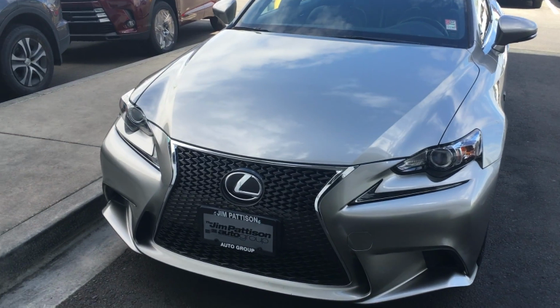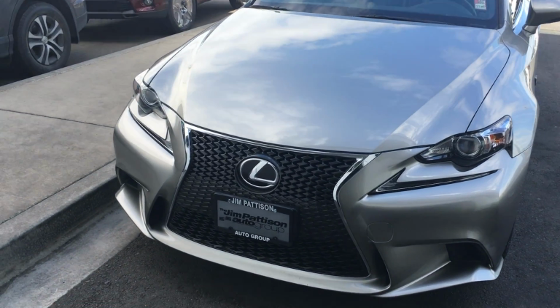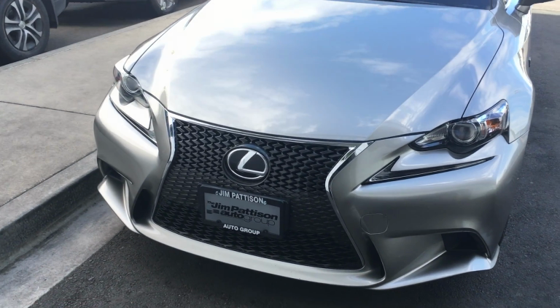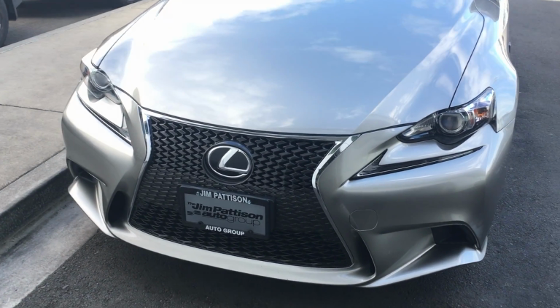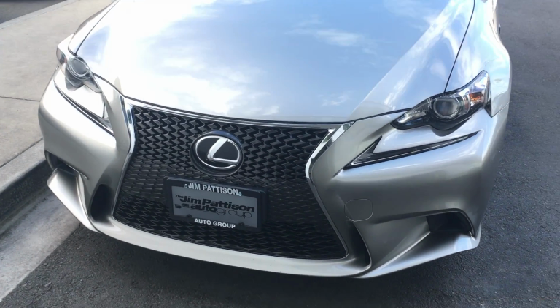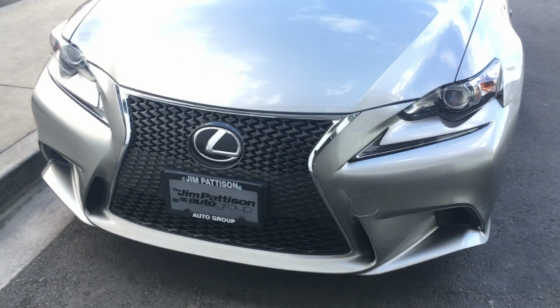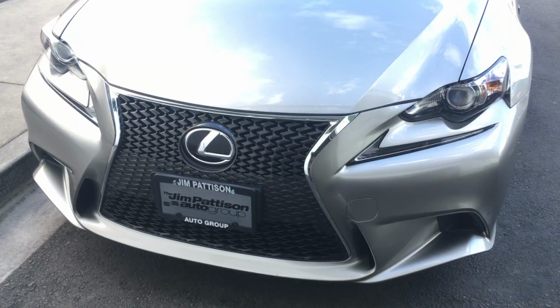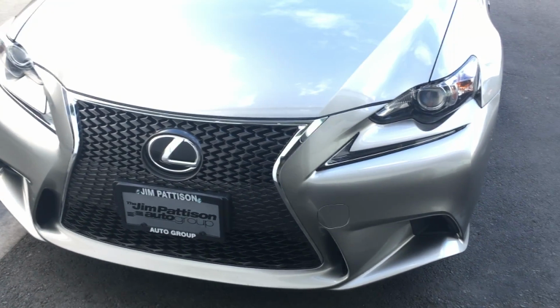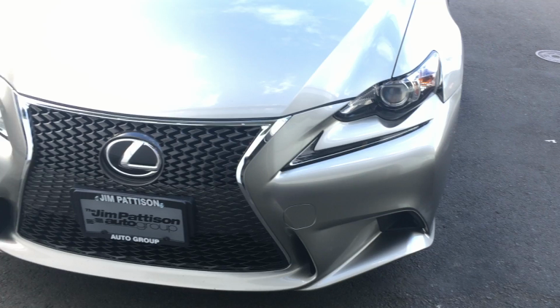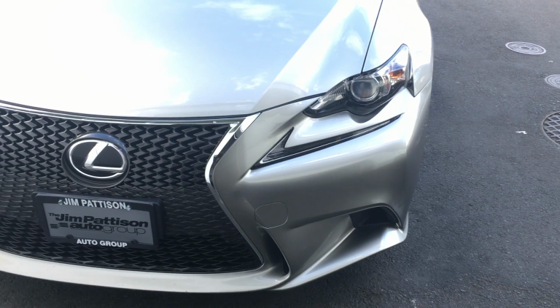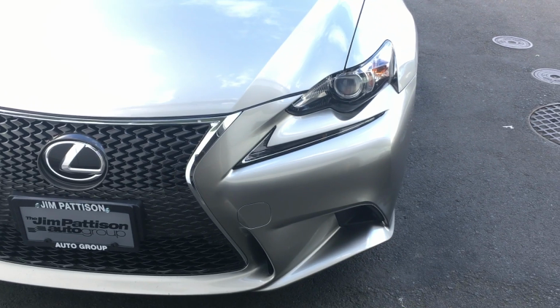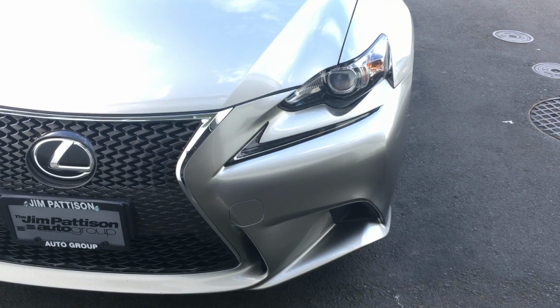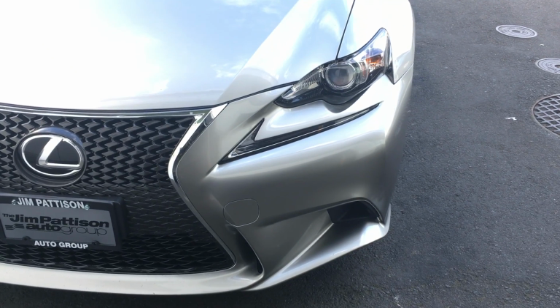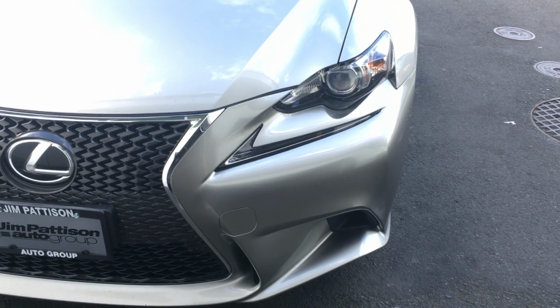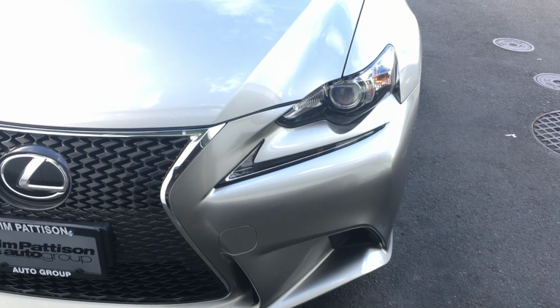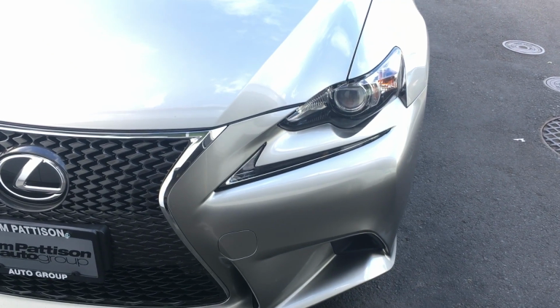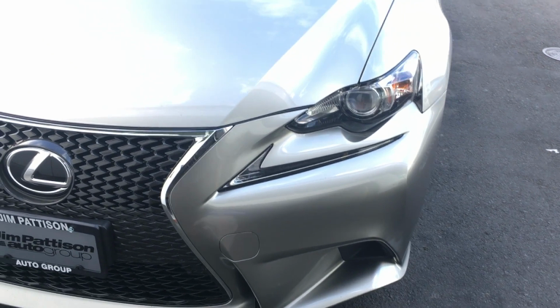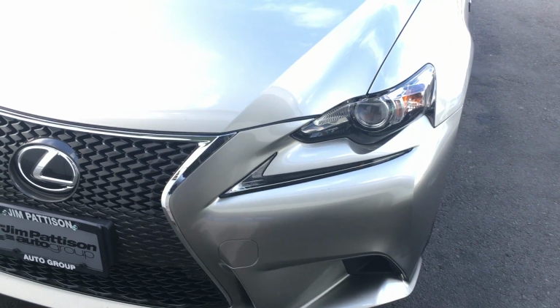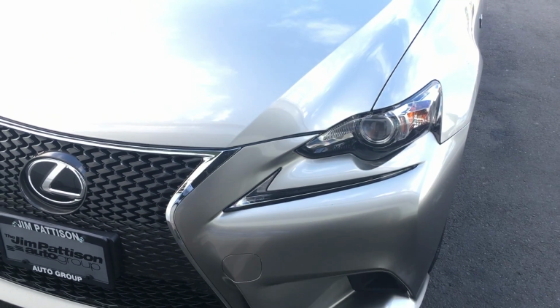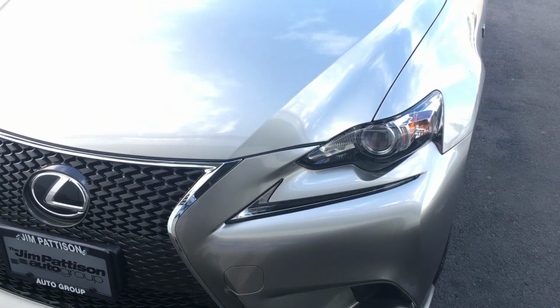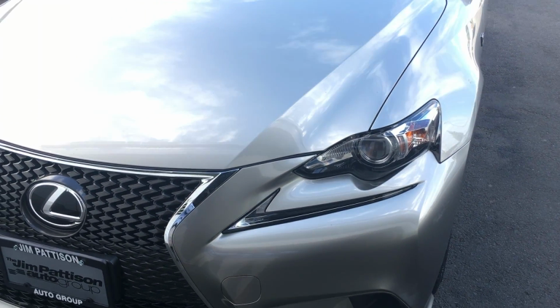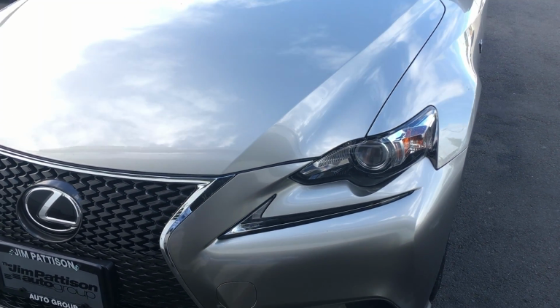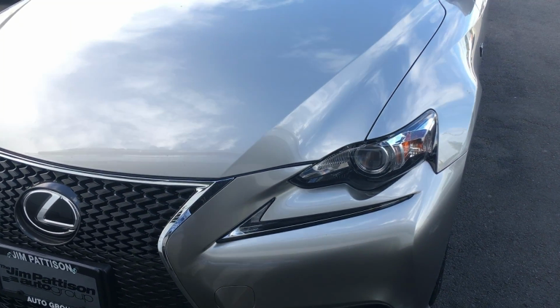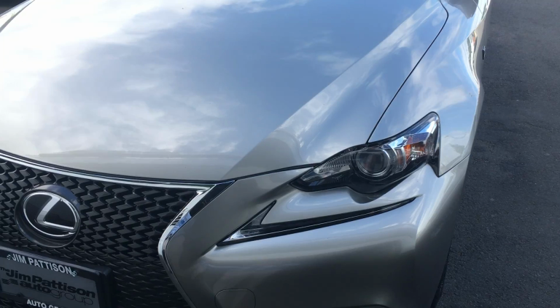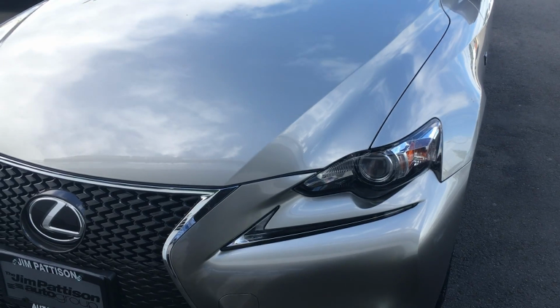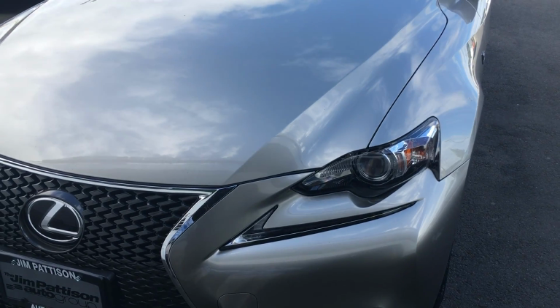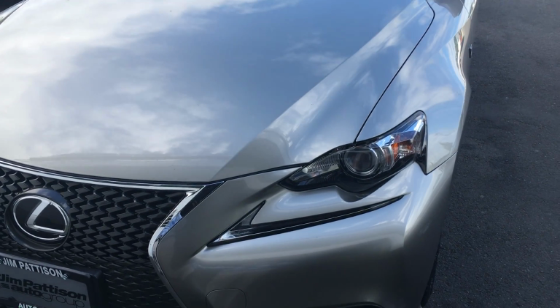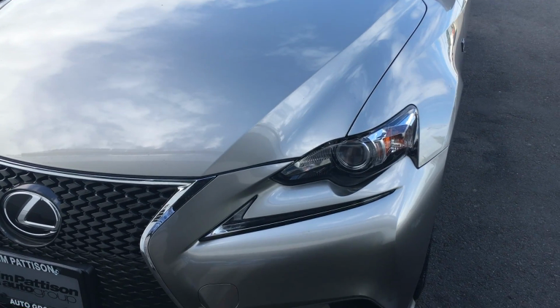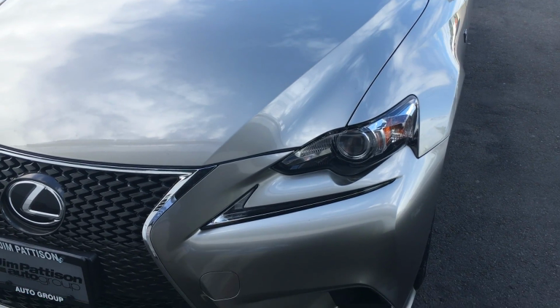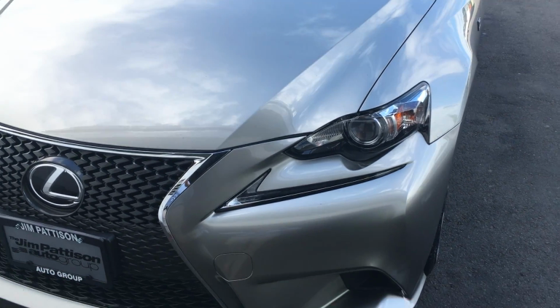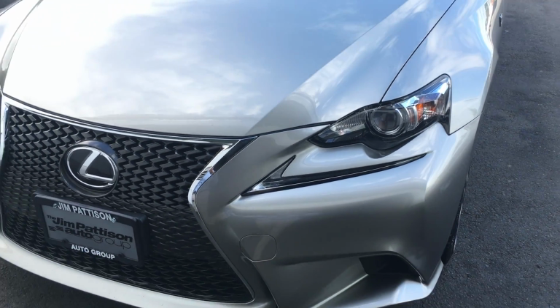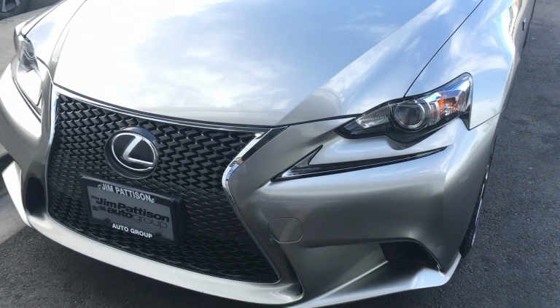I really like the spindle grille, also the L-shaped daytime running lights and the night-shaped headlights. They are aircraft grade.